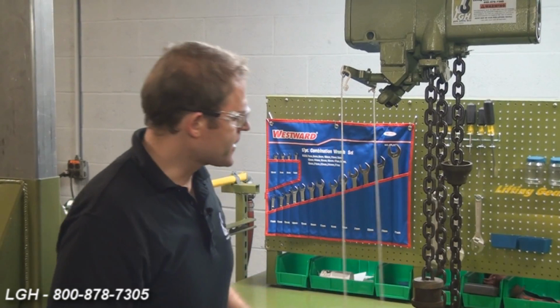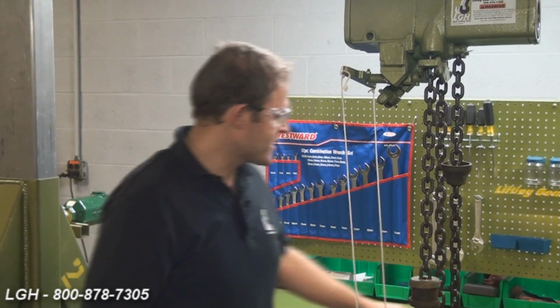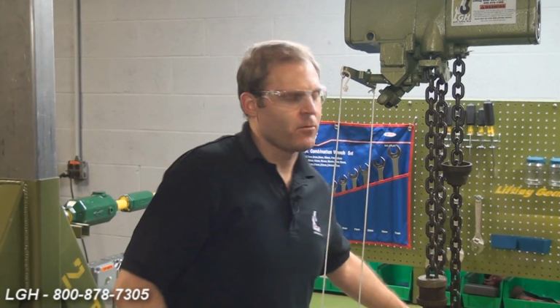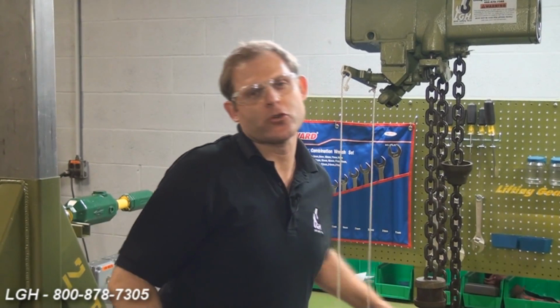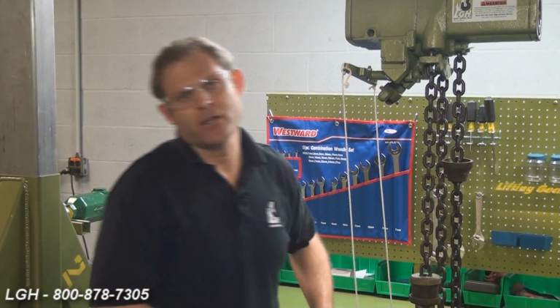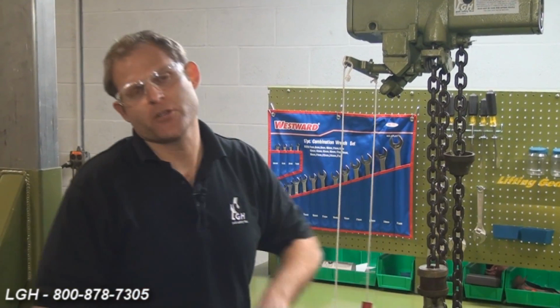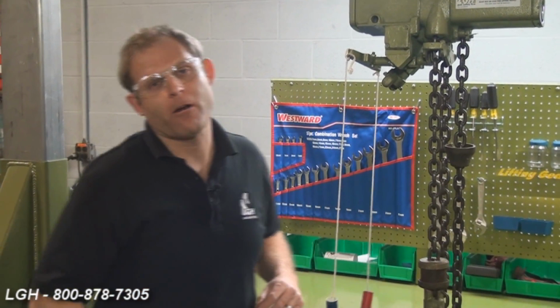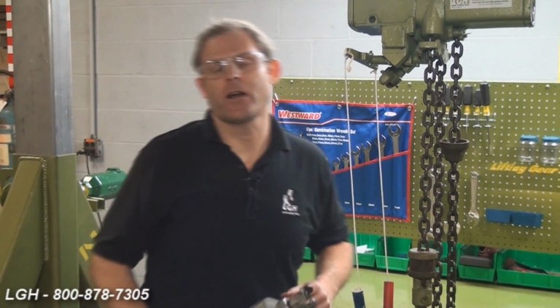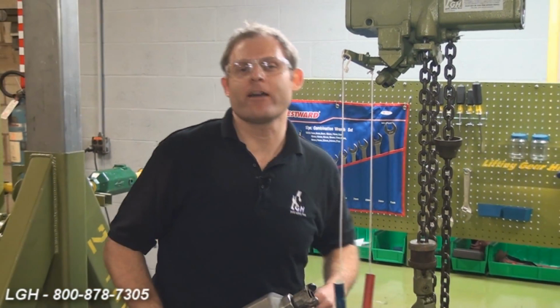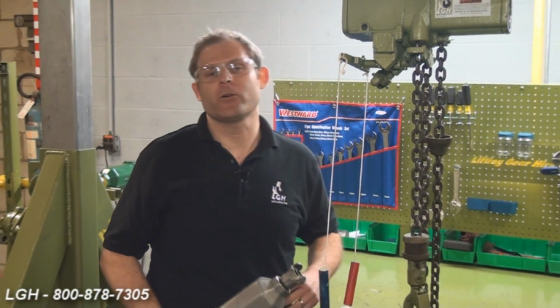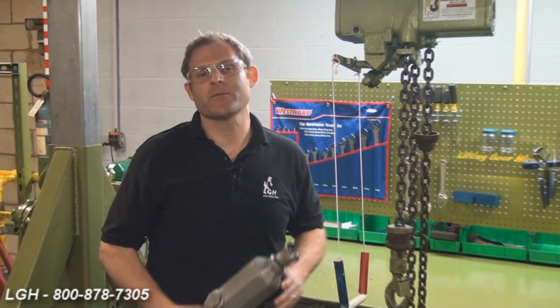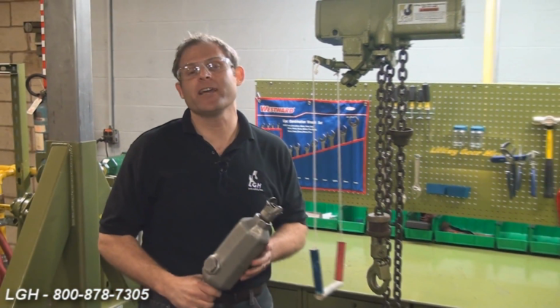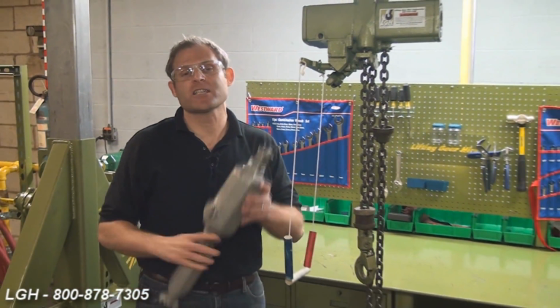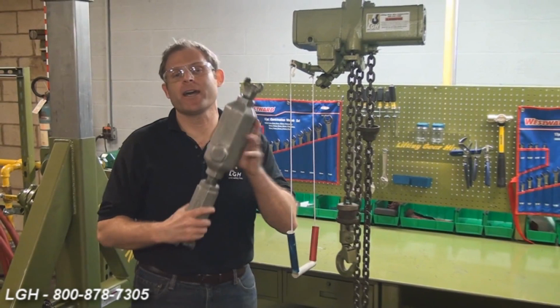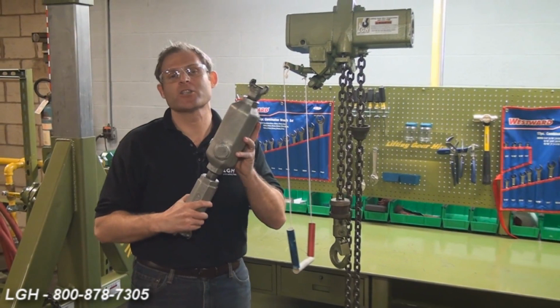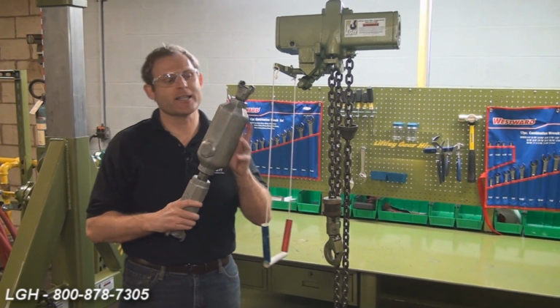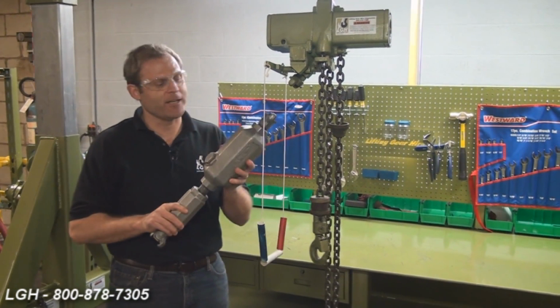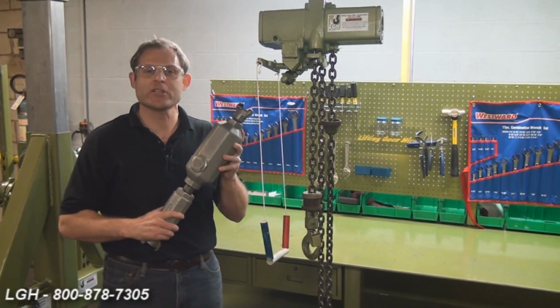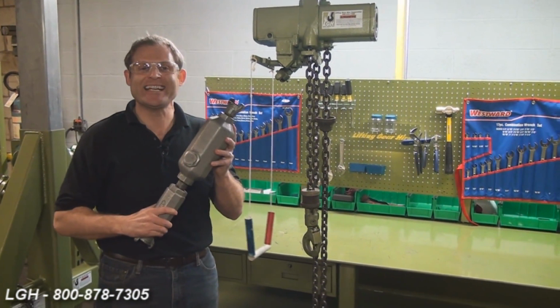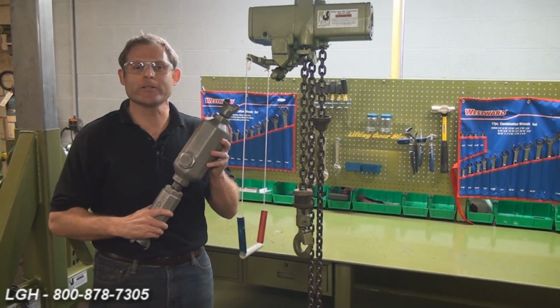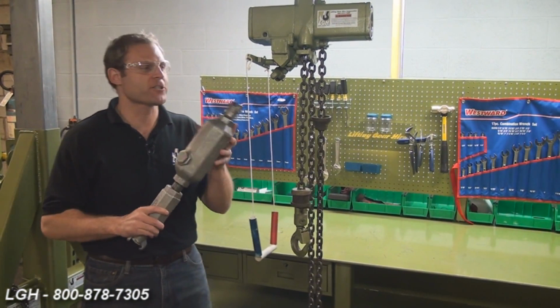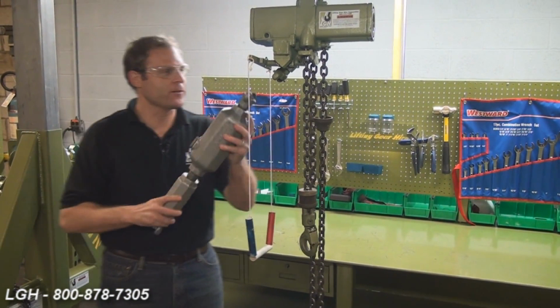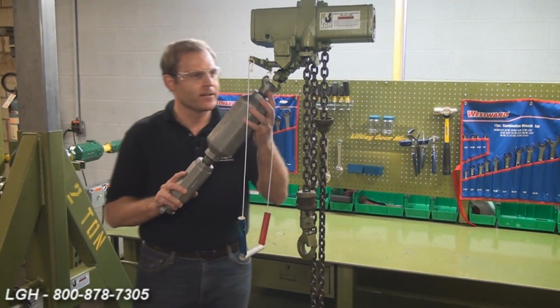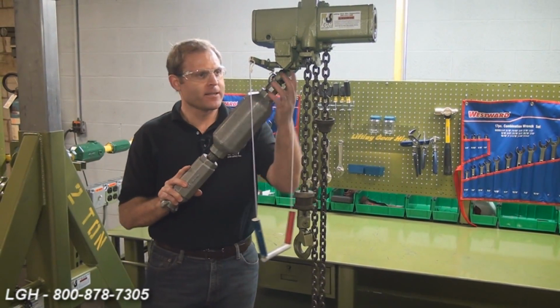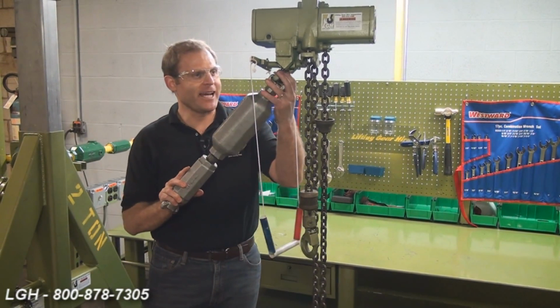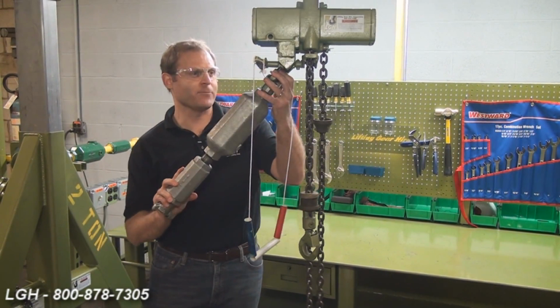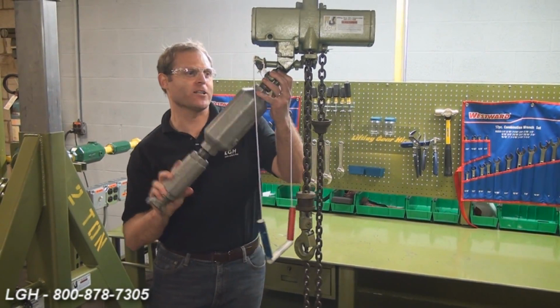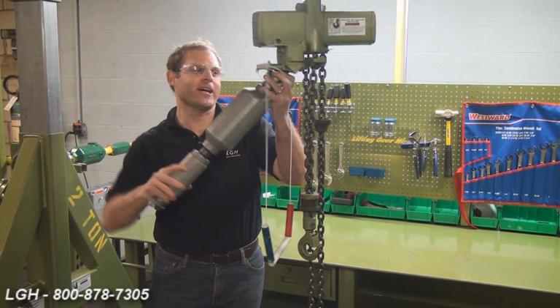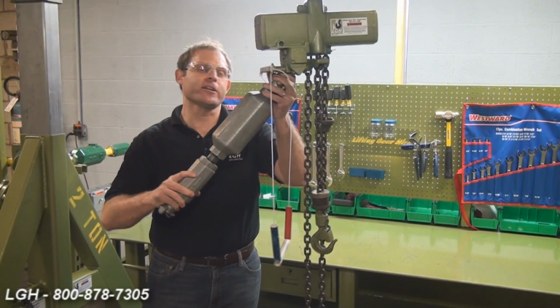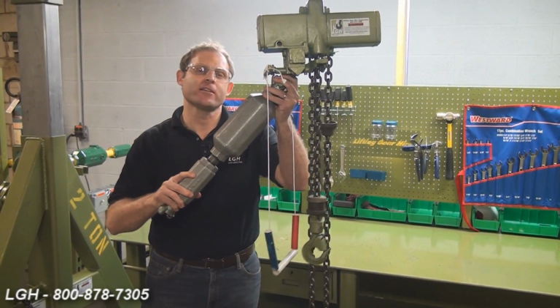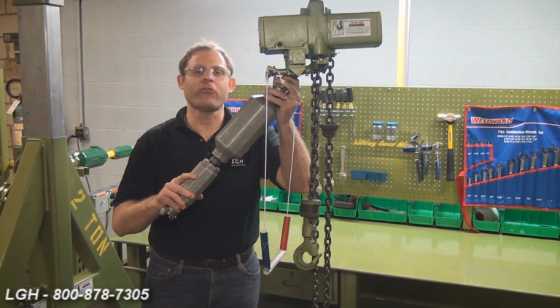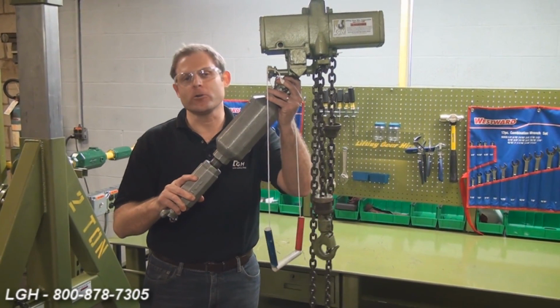This next step is the most crucial. The majority of our calls regarding our air-operated hoists can be alleviated just simply by installing this device. This is an inline oiler and dirt stopper, and it is the last item we want installed on the hoist before the hose.